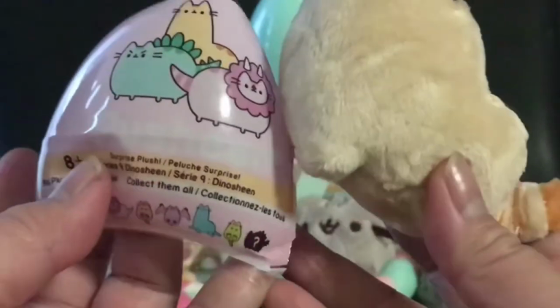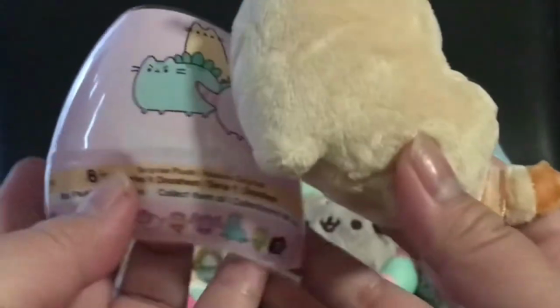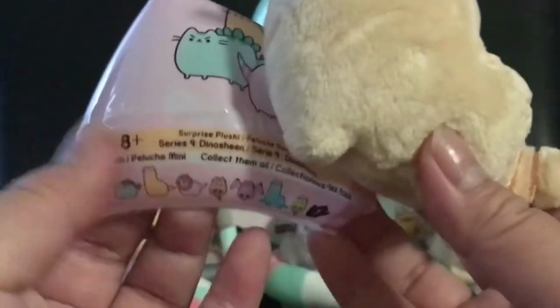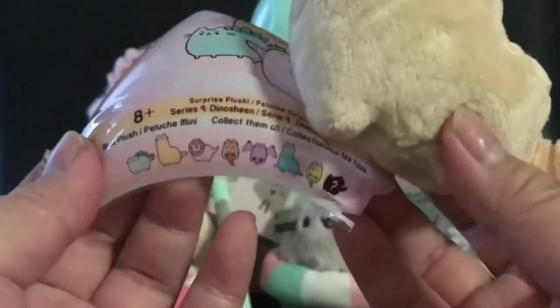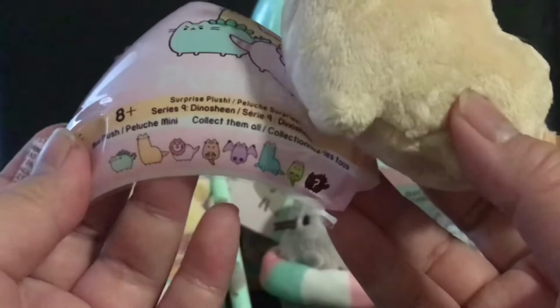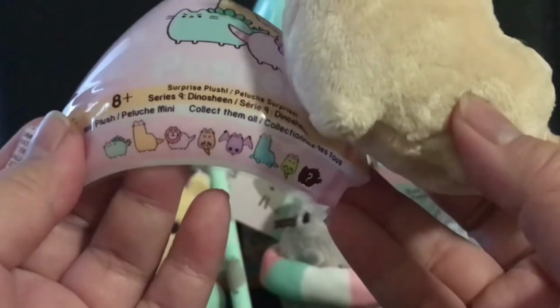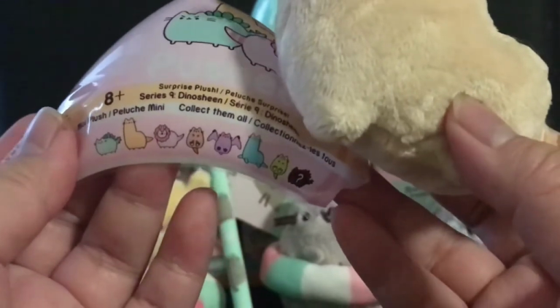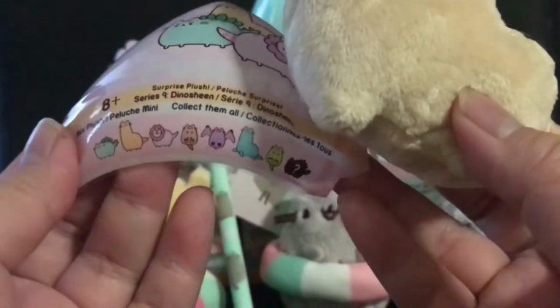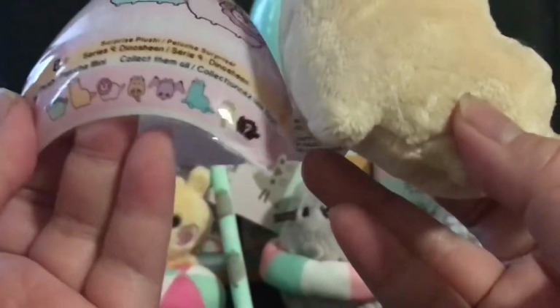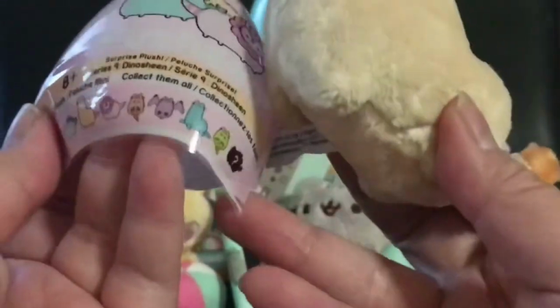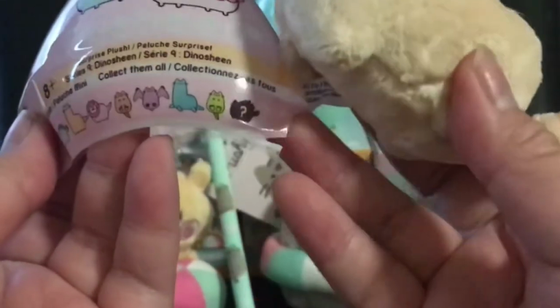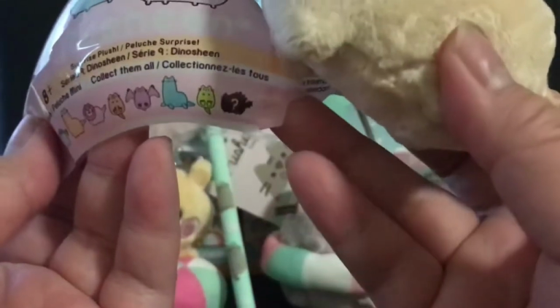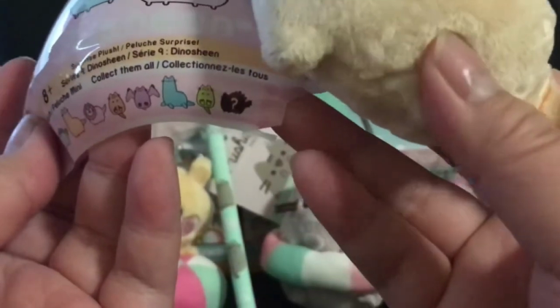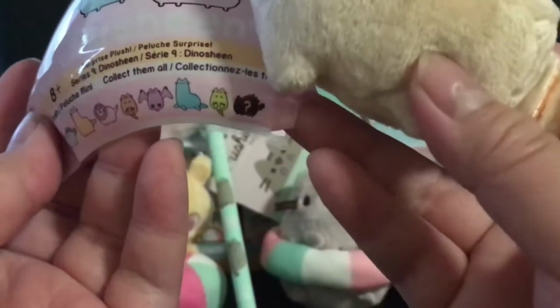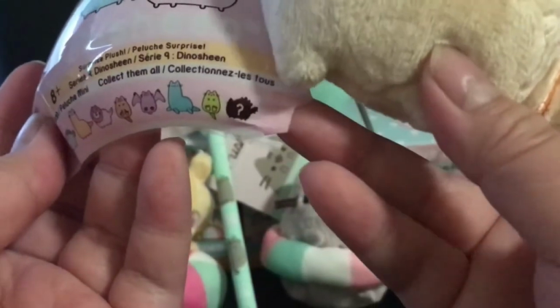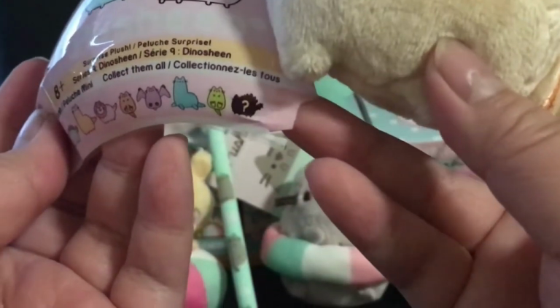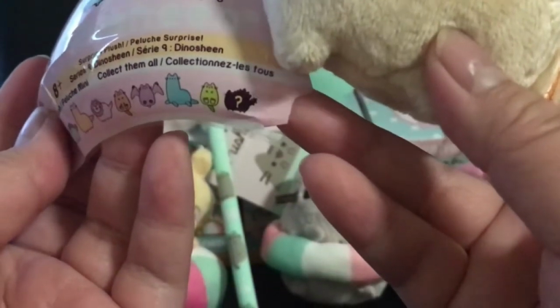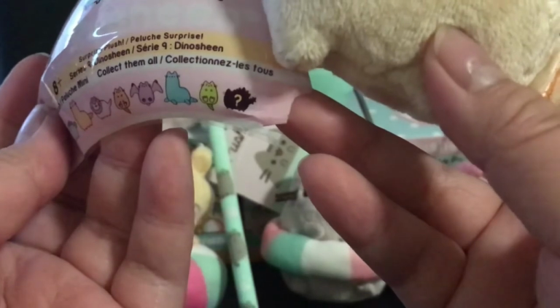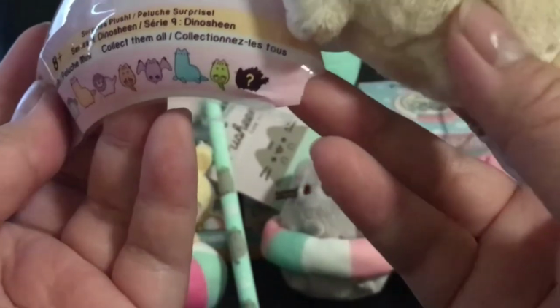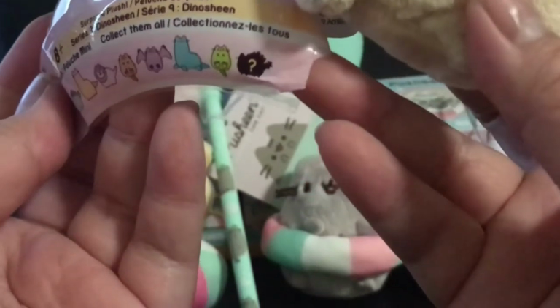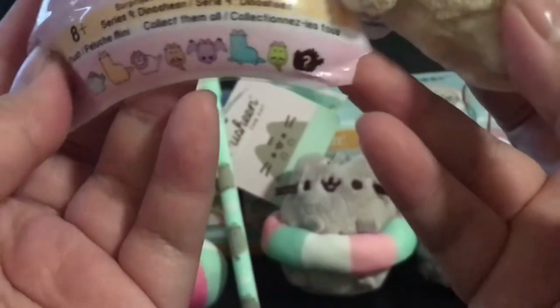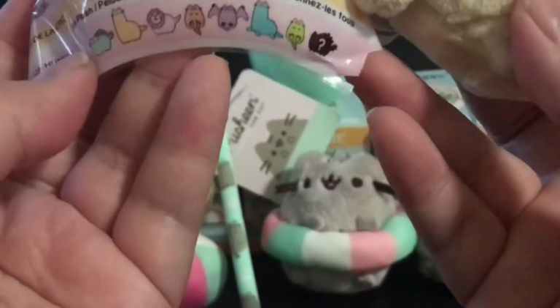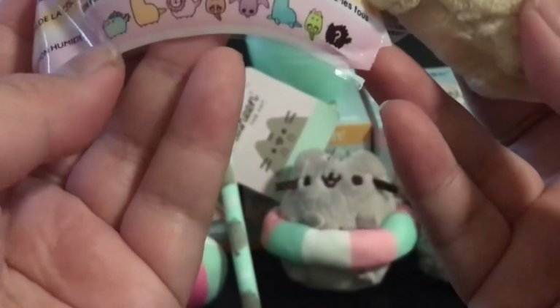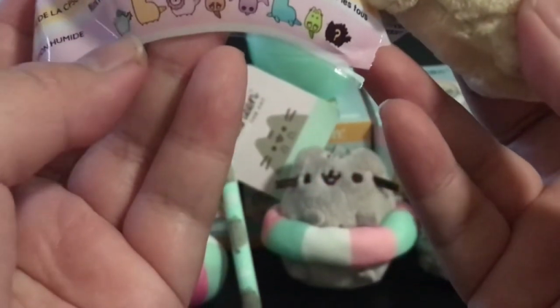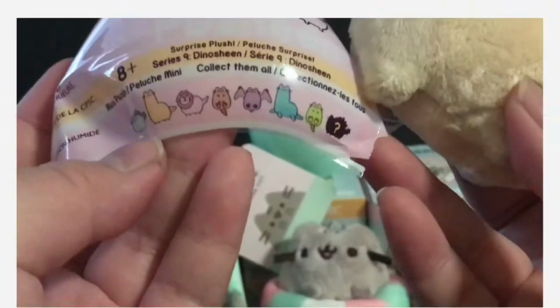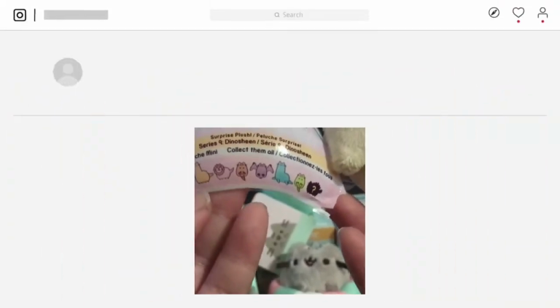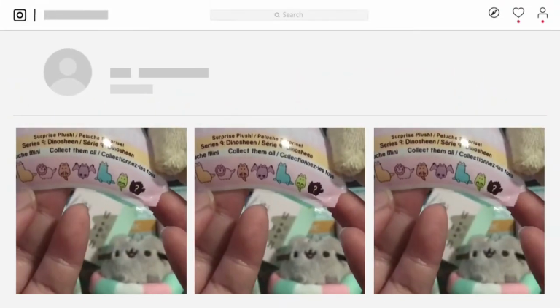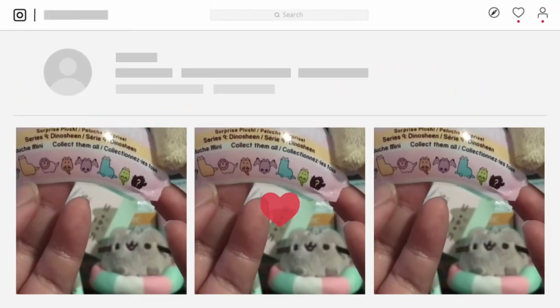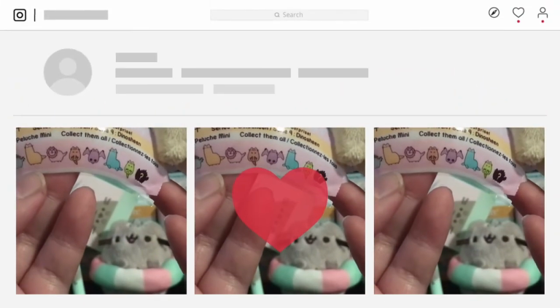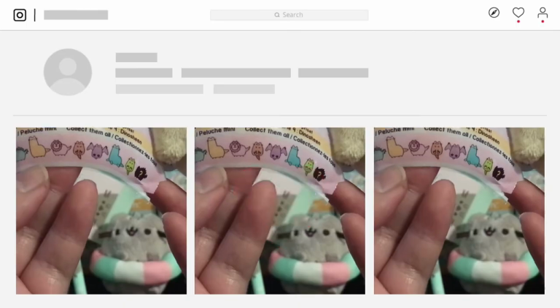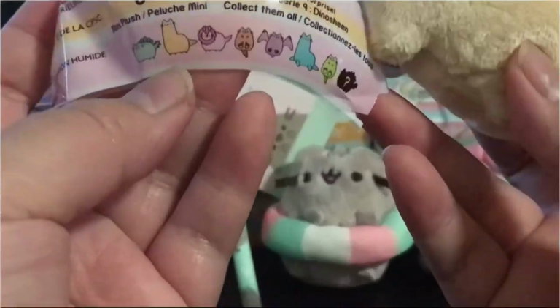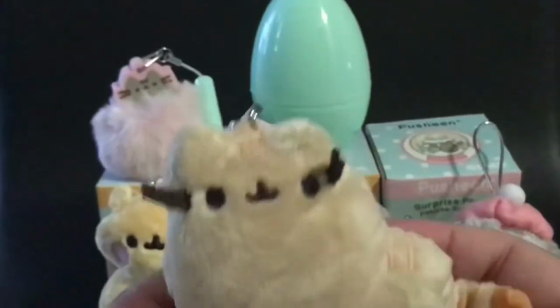On the egg shell wrapper you can see I got the orange one — the second one on the wrapper — with the long neck. I really like the Dino Sheen.